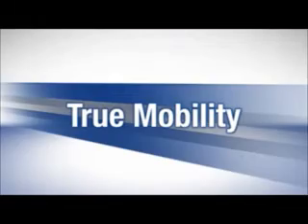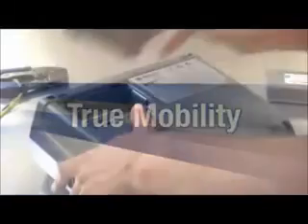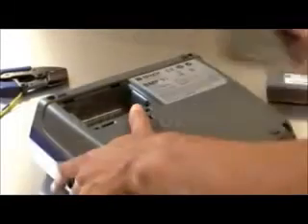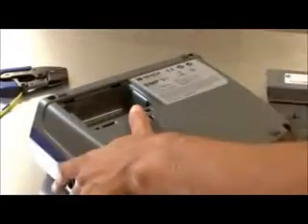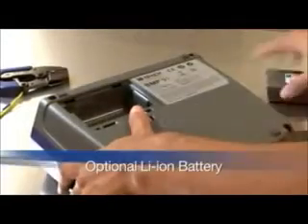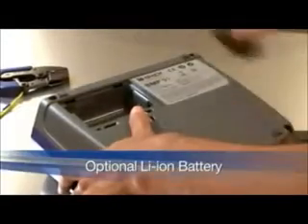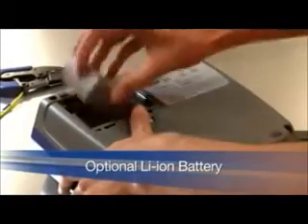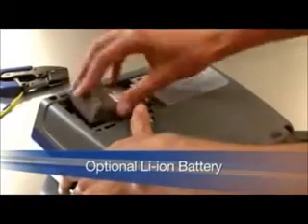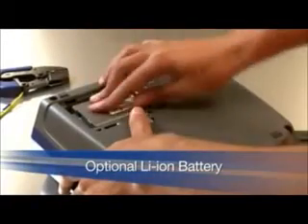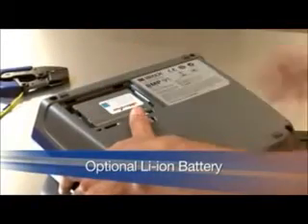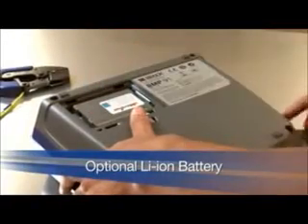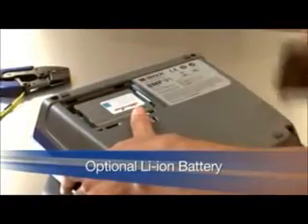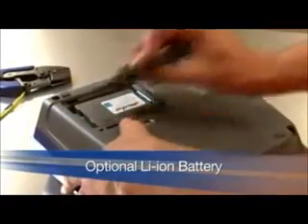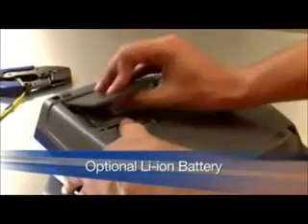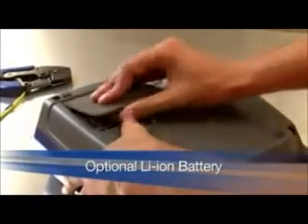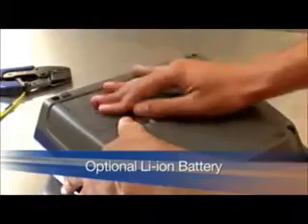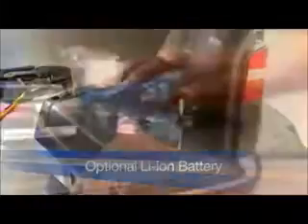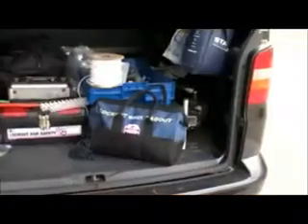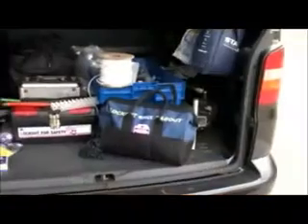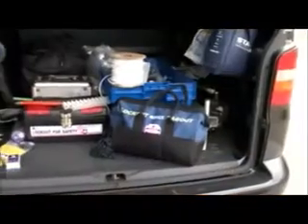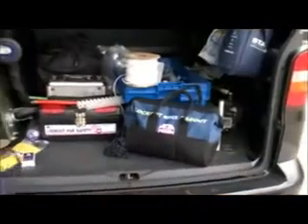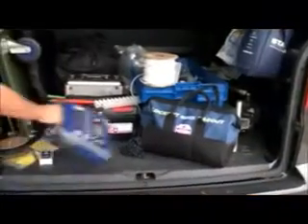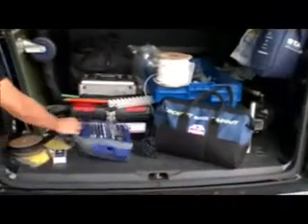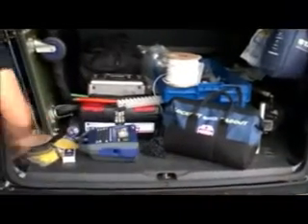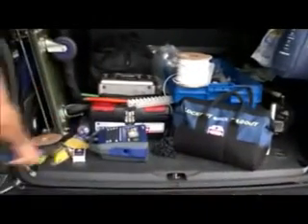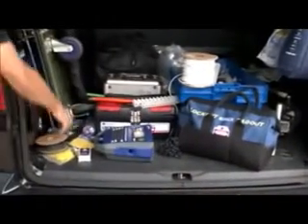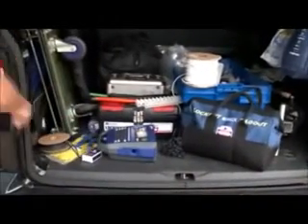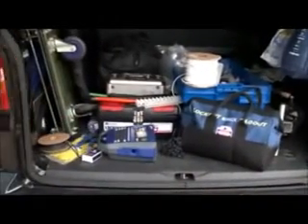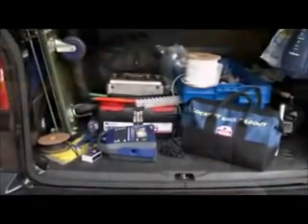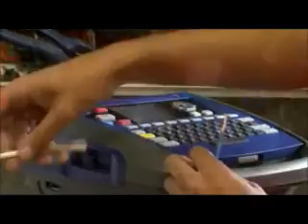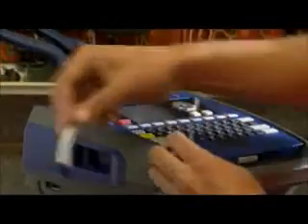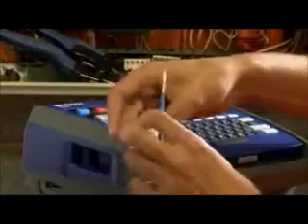Our mobile battery power option is perfect for taking with you on-site. Make your markers on-site when and where you need them.